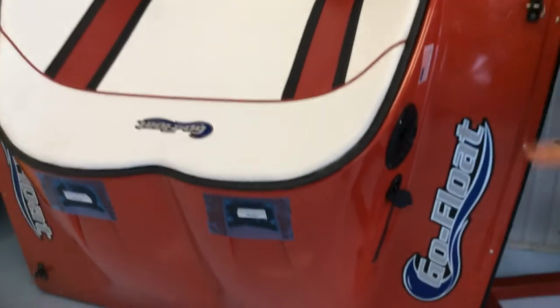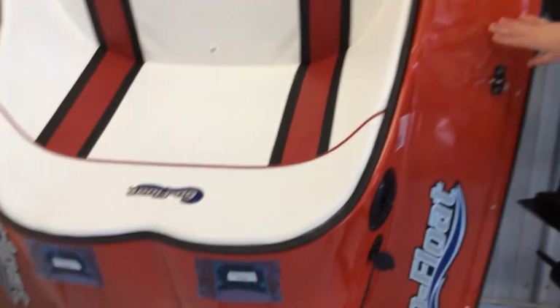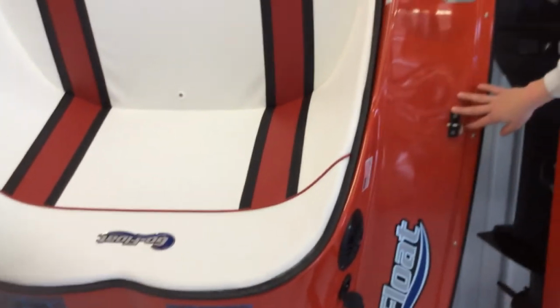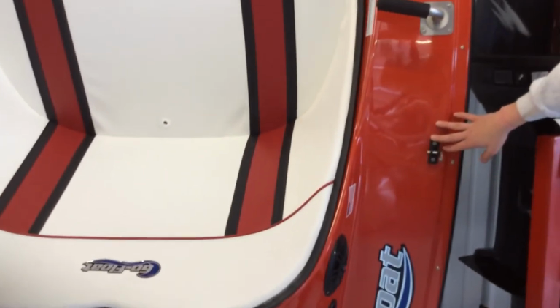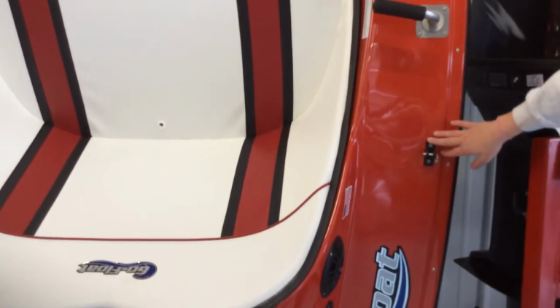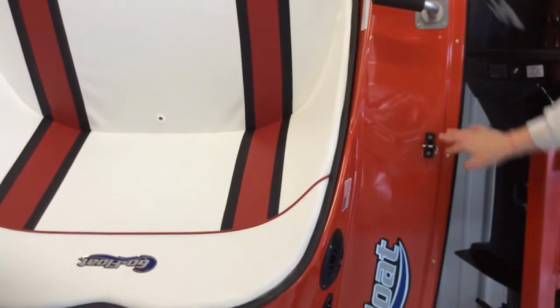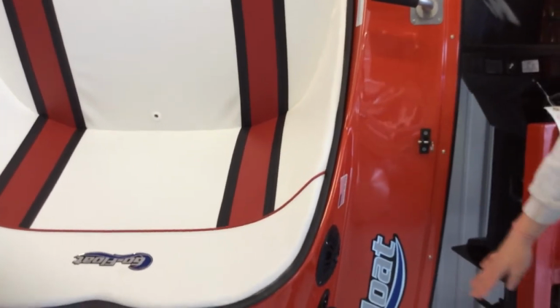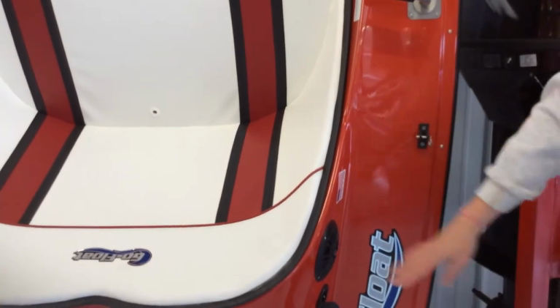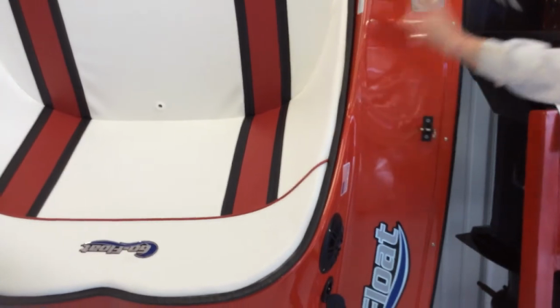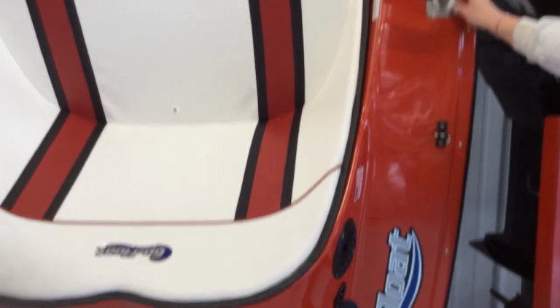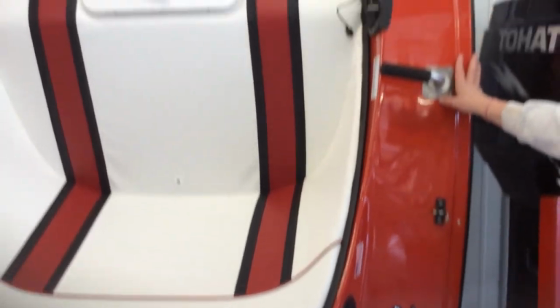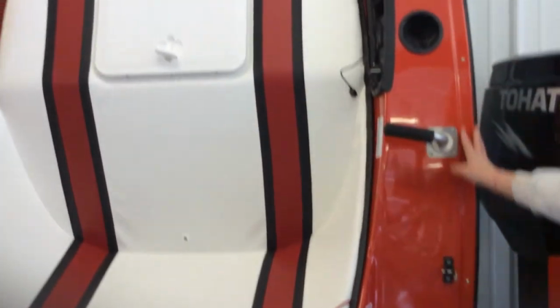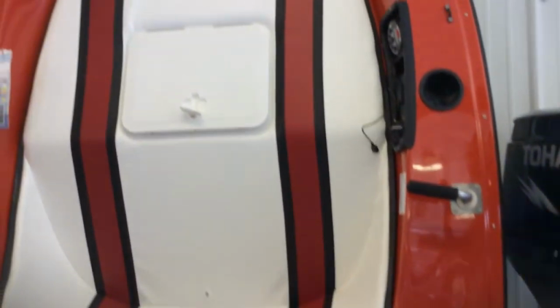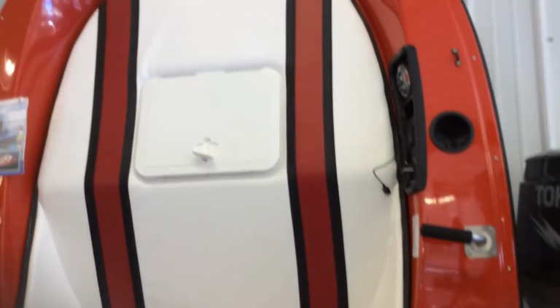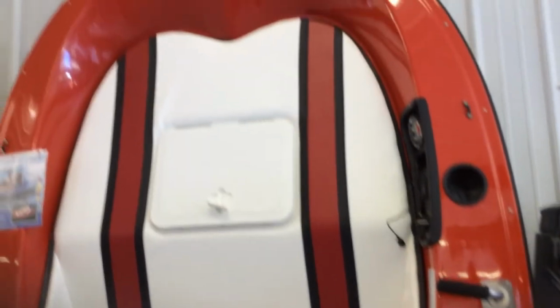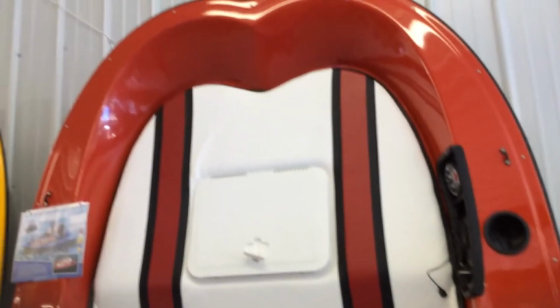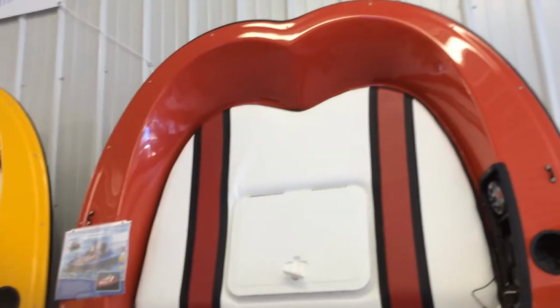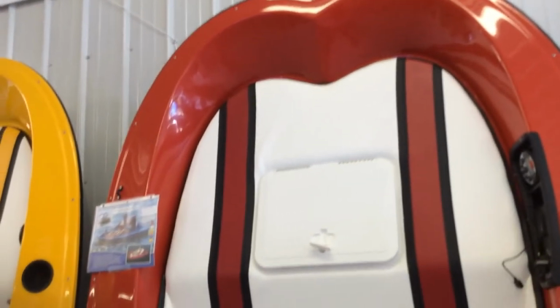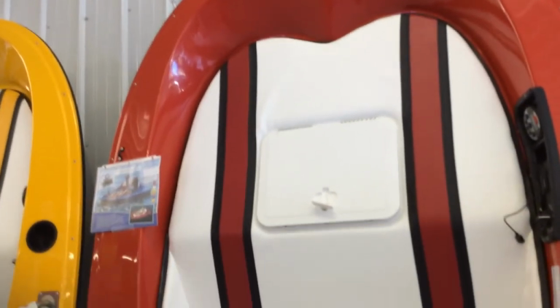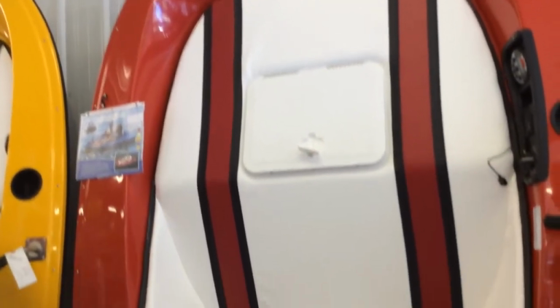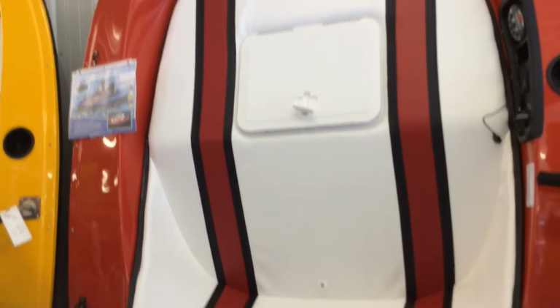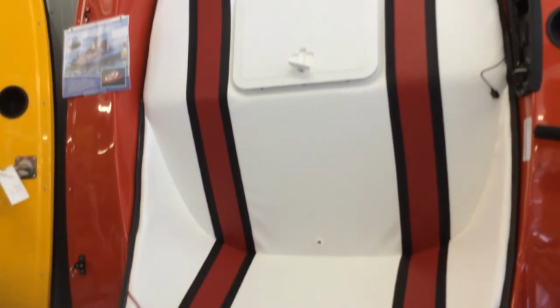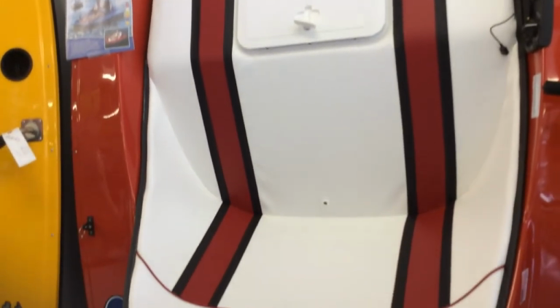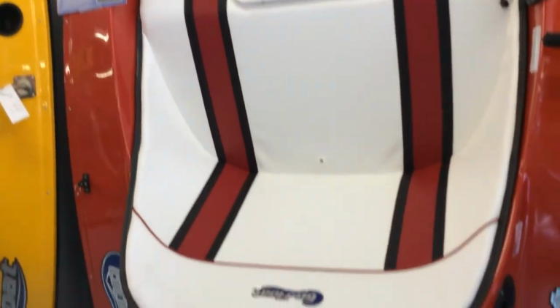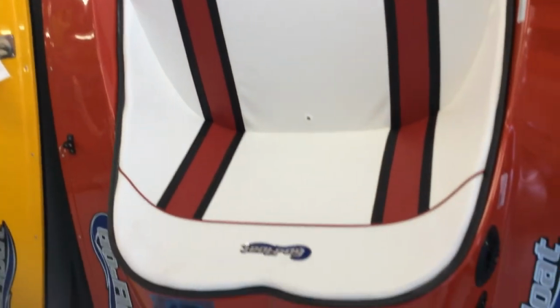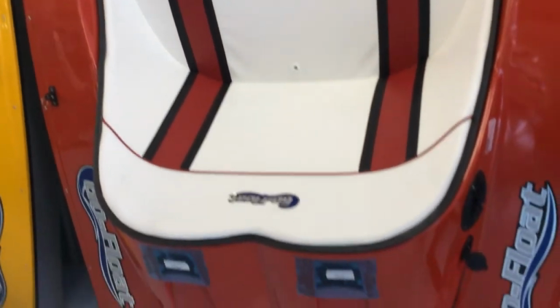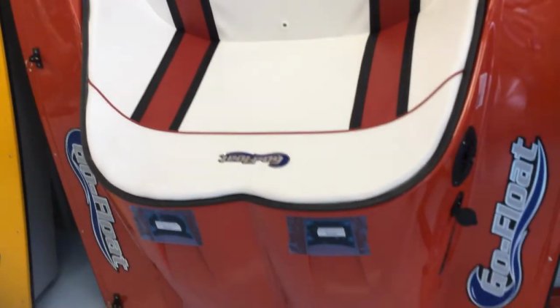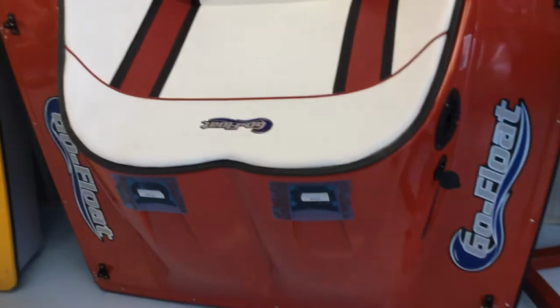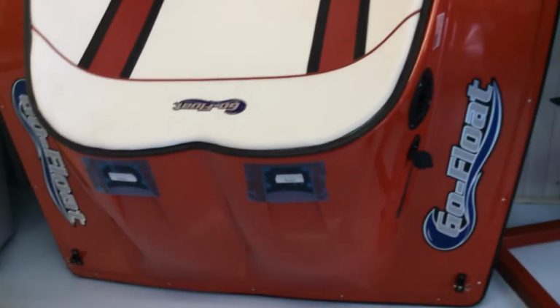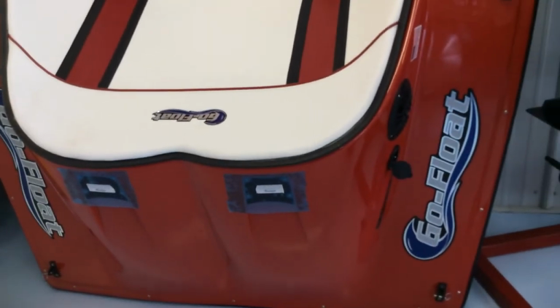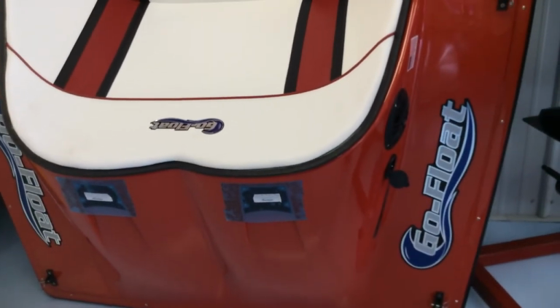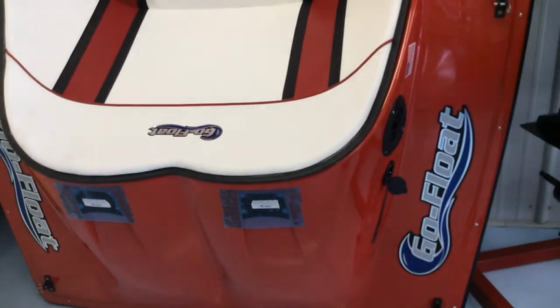Then you have the option for a canopy here, which I do not have one shown on this model. They're quiet — nice little things to relax and enjoy on the lake.